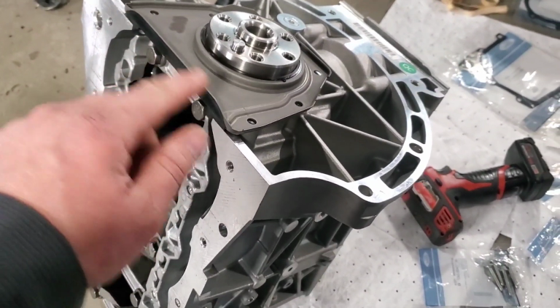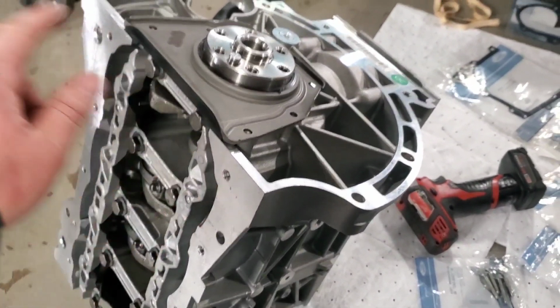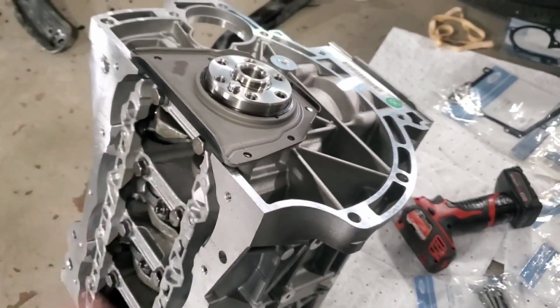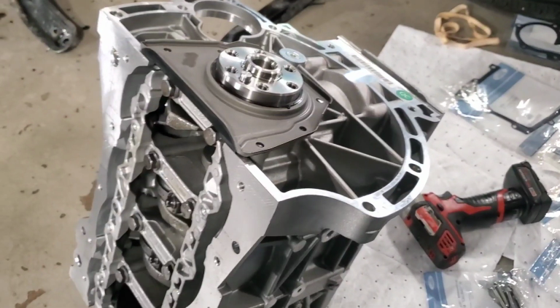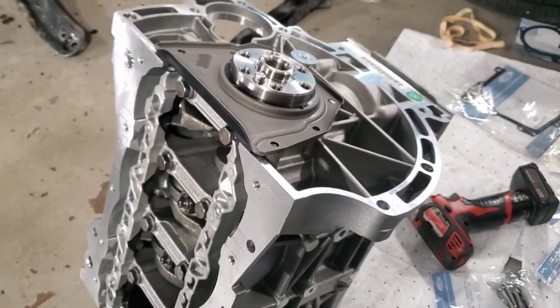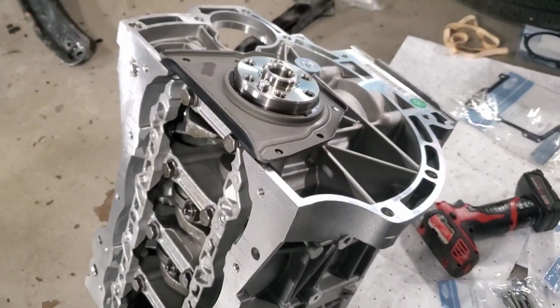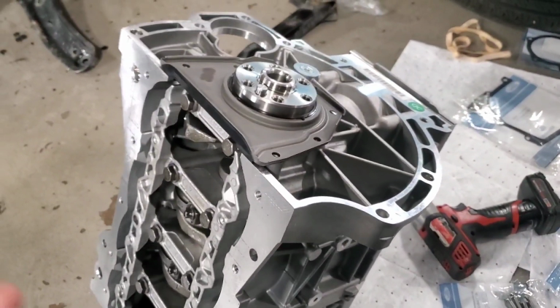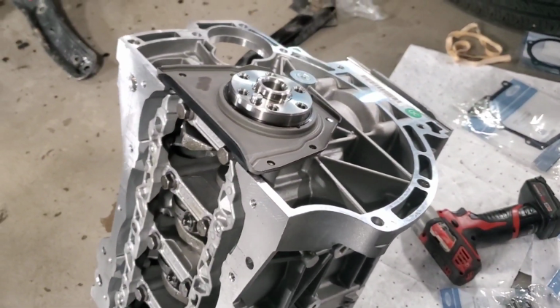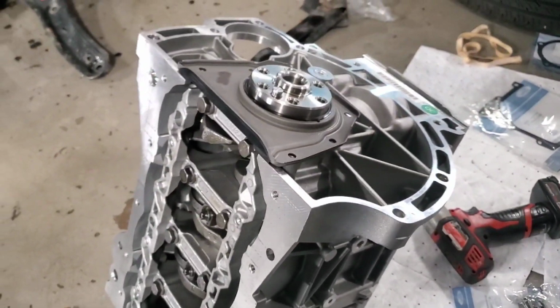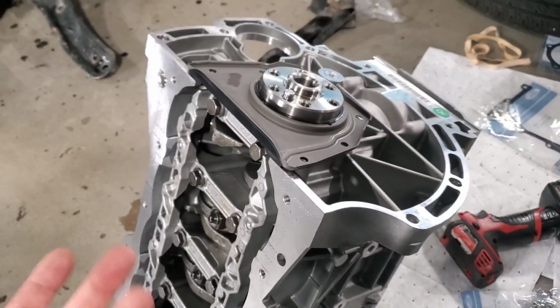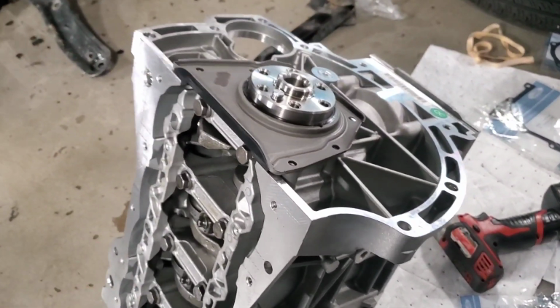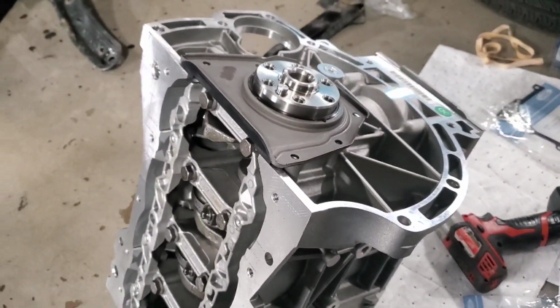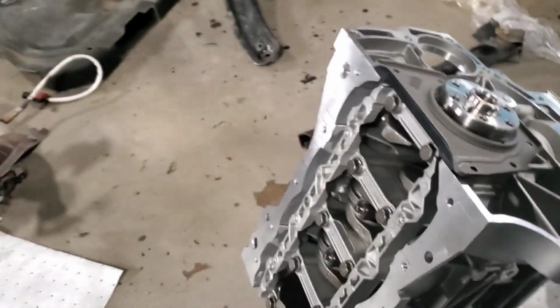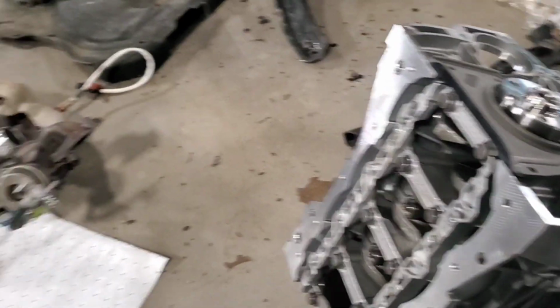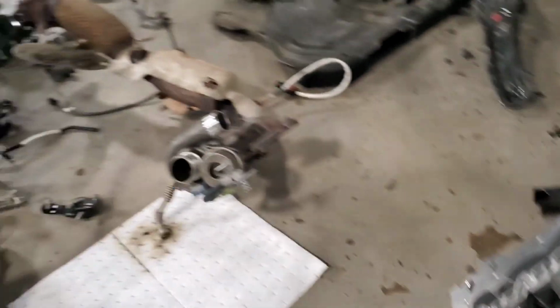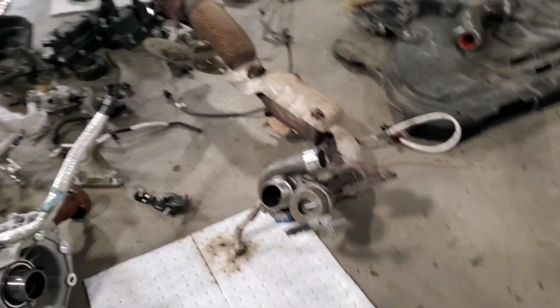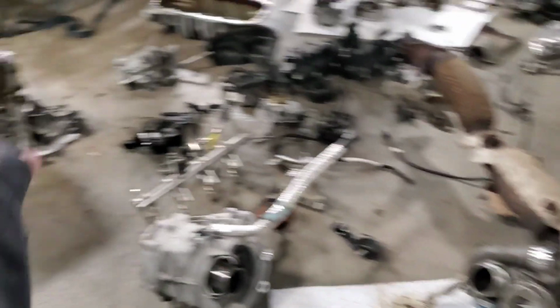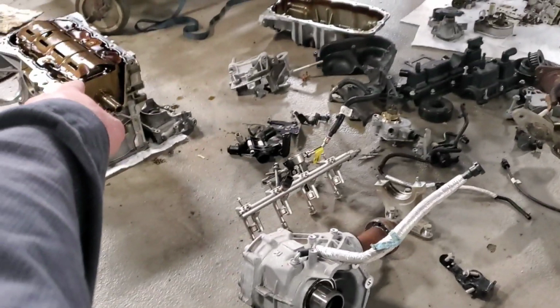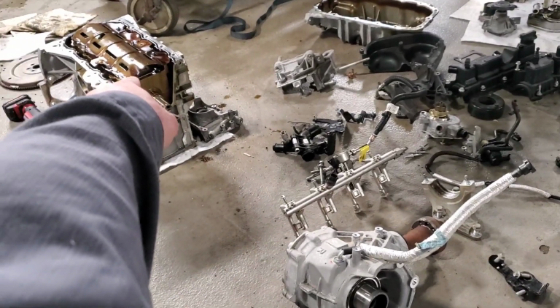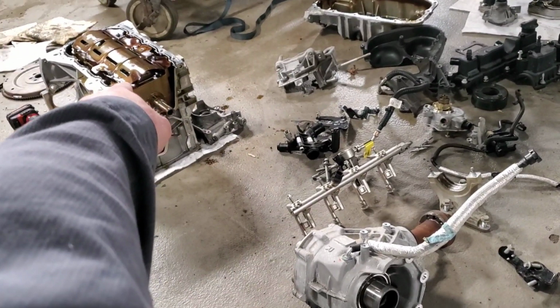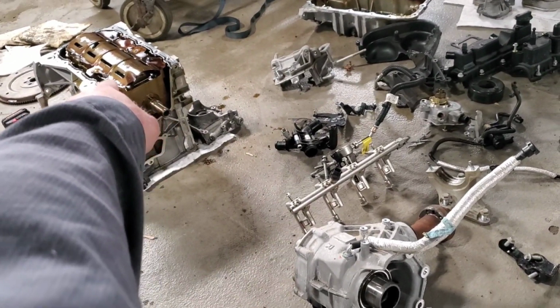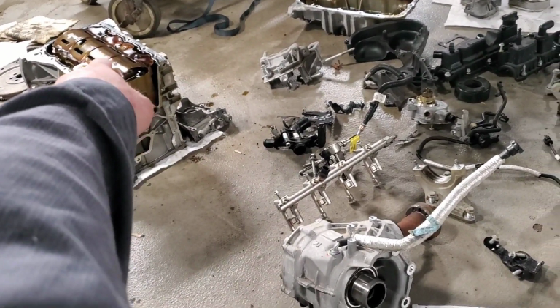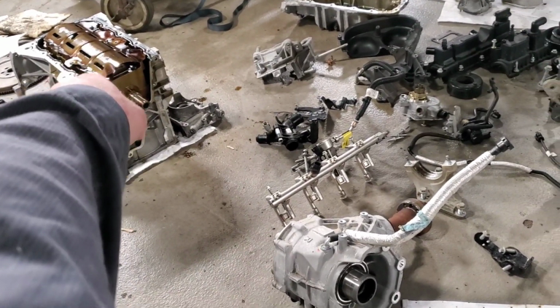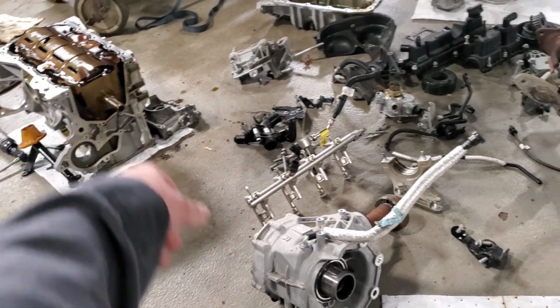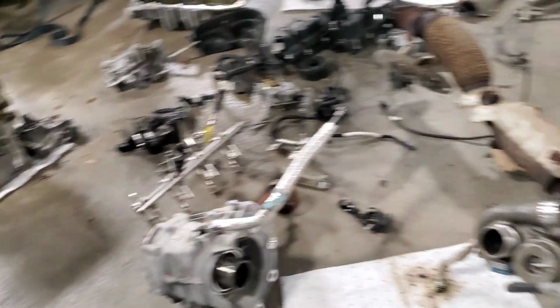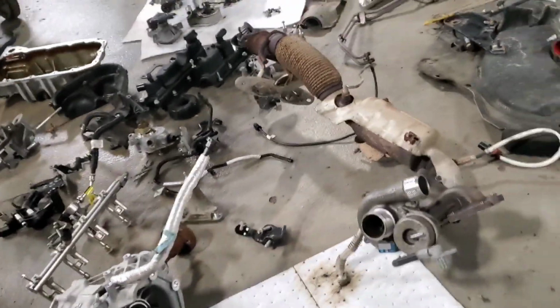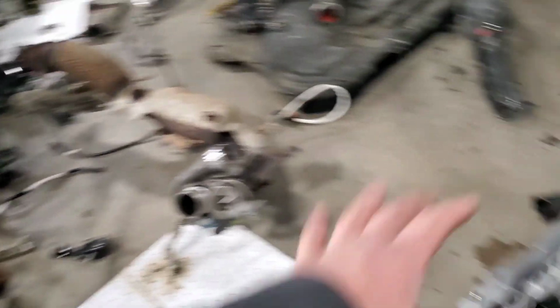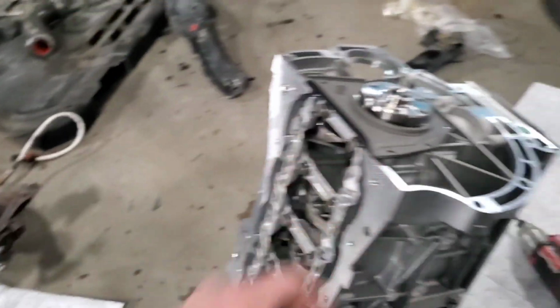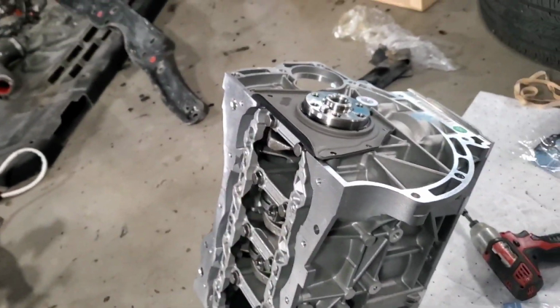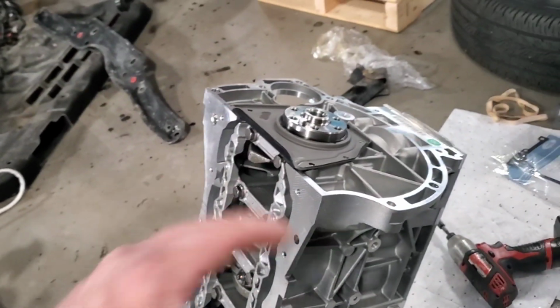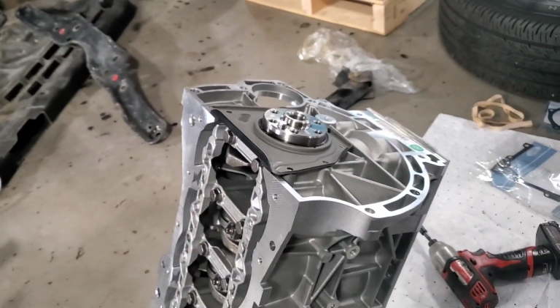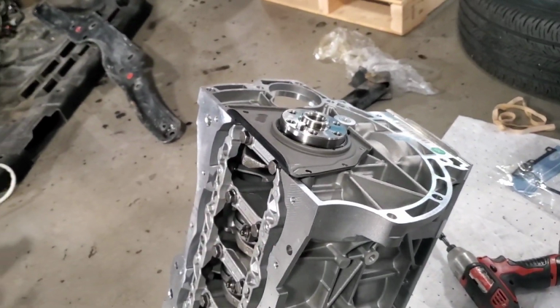Some guys like putting silicone on the seal anyway, but that's particularly up to you. You're going to transfer the windage tray, pick up tube, and the oil pump will go on, but we'll get to that in a second.